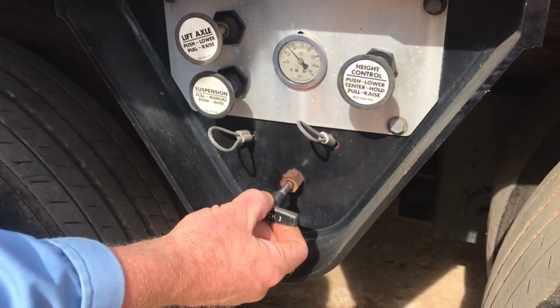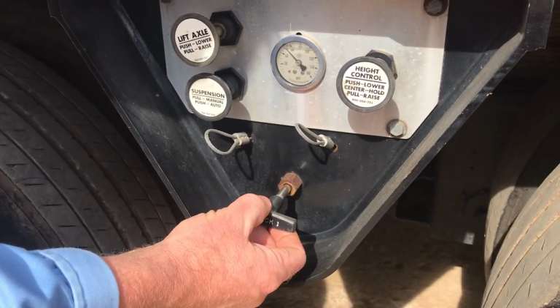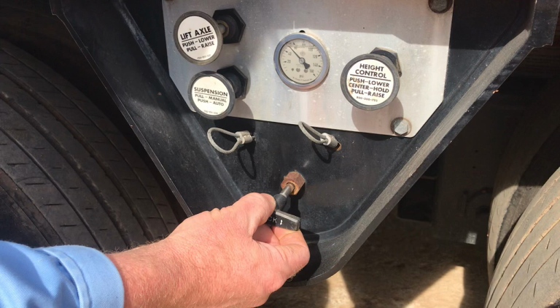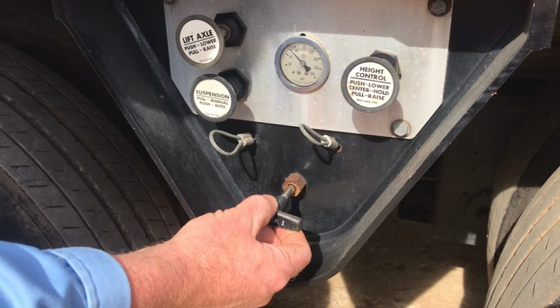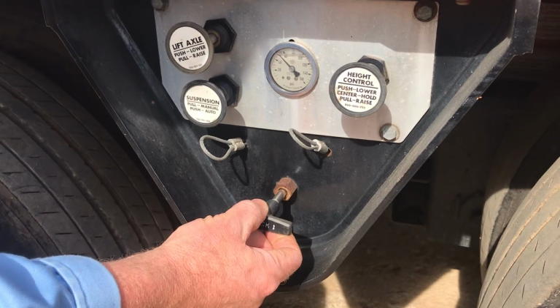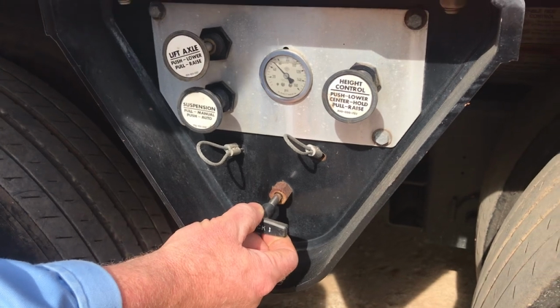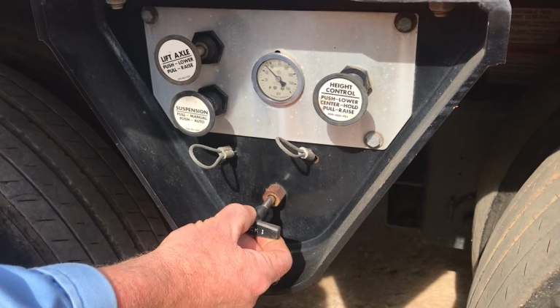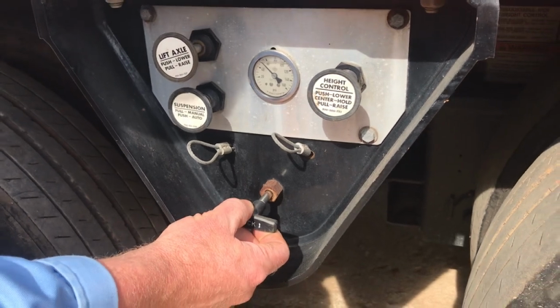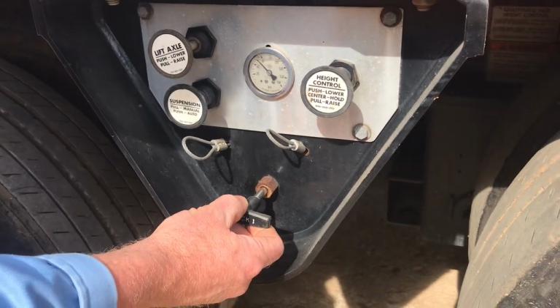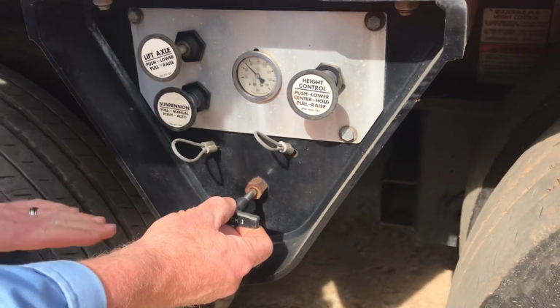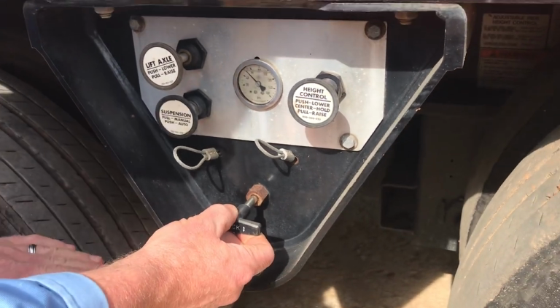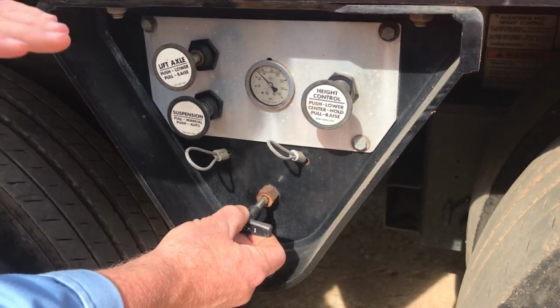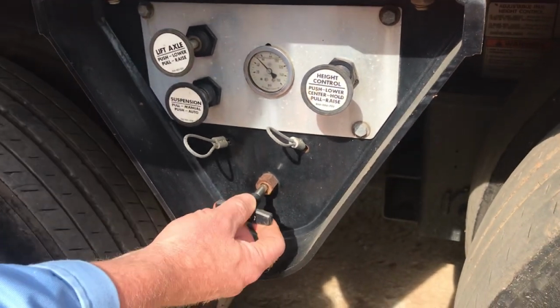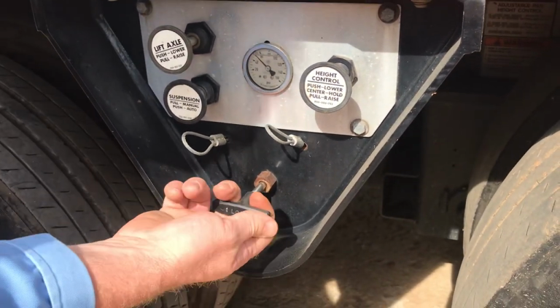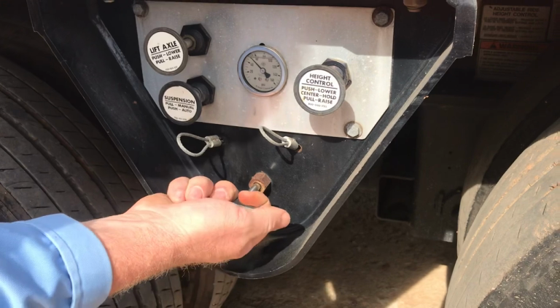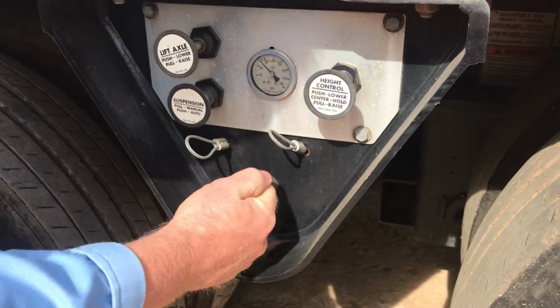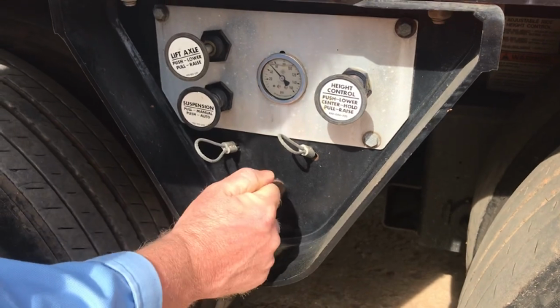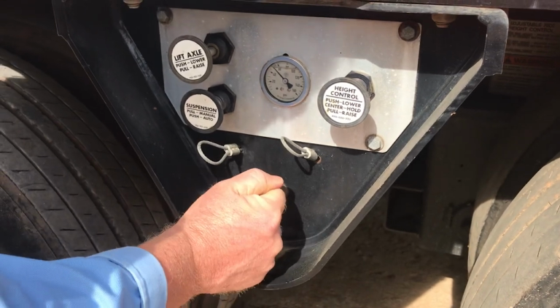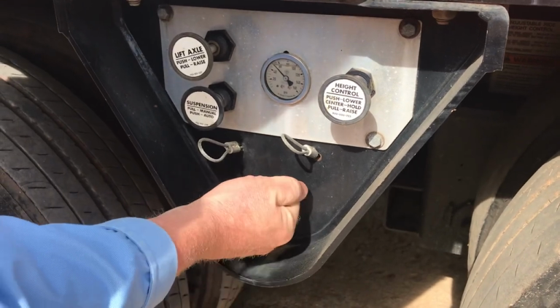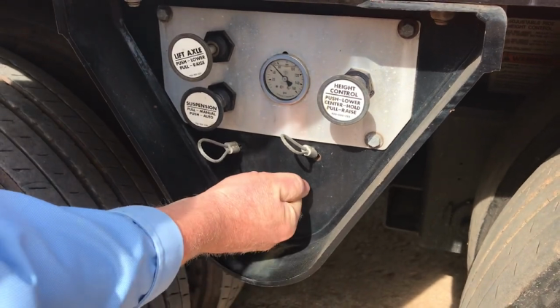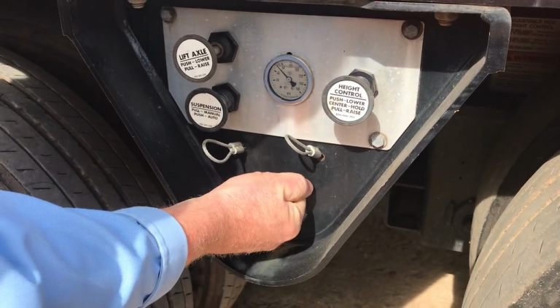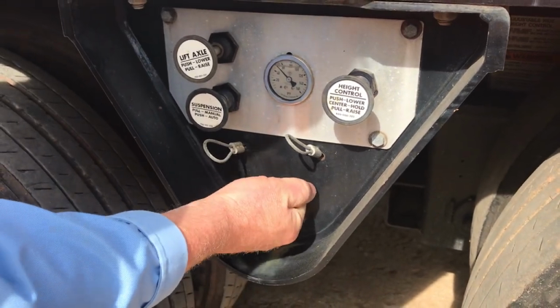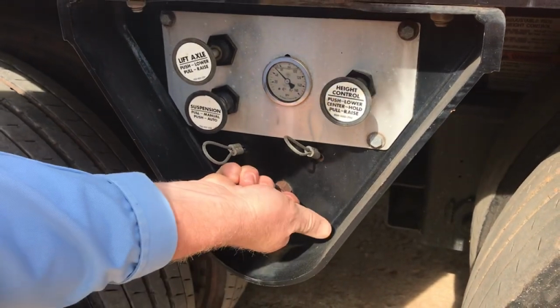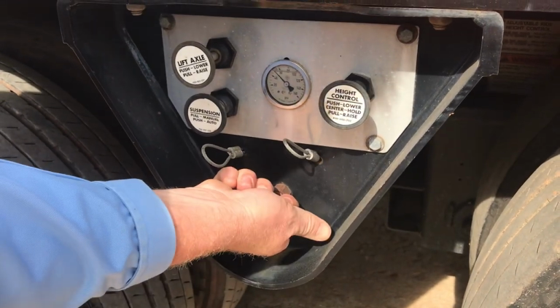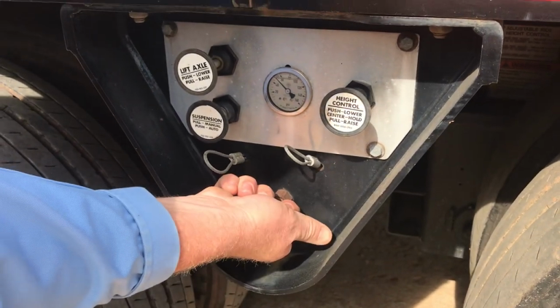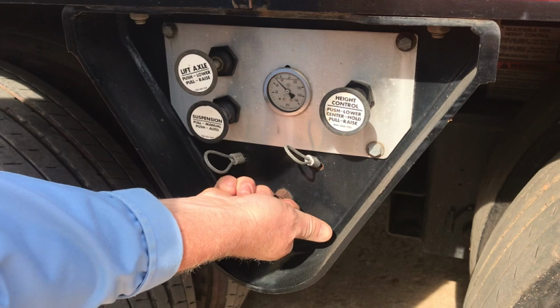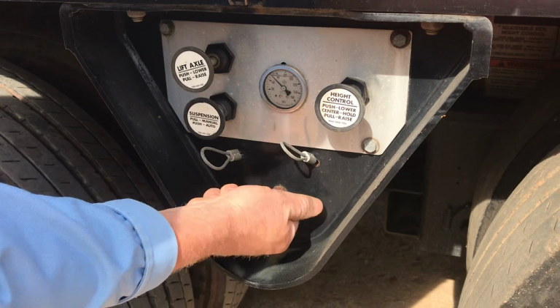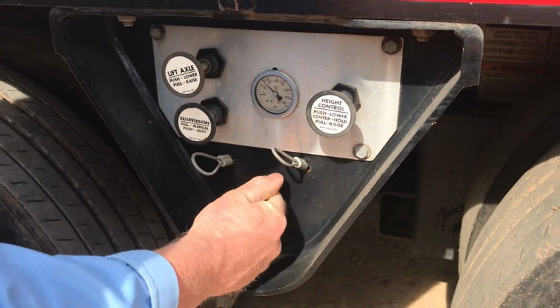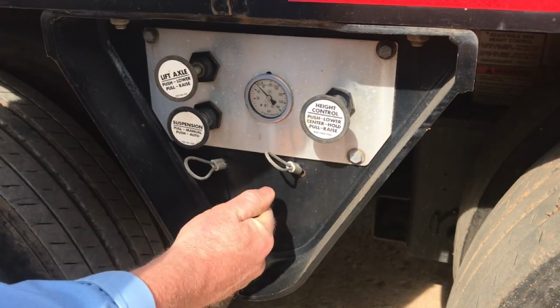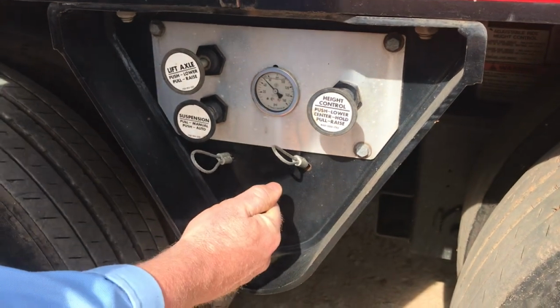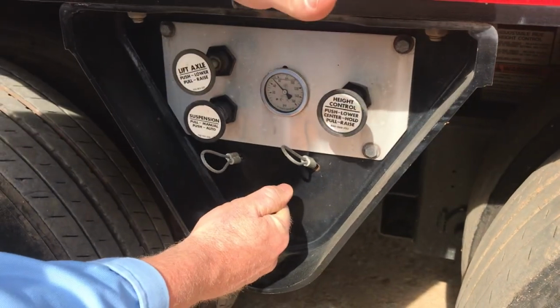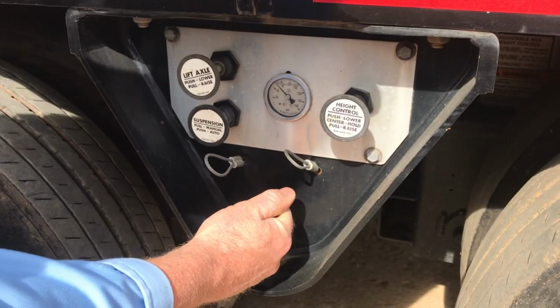This T-handle will help you select whether you want to ride low or ride high. By turning it, pushing it, and locking it again, you're selecting how high you want this trailer to ride off the ground.